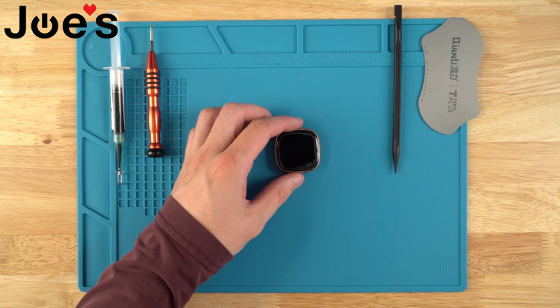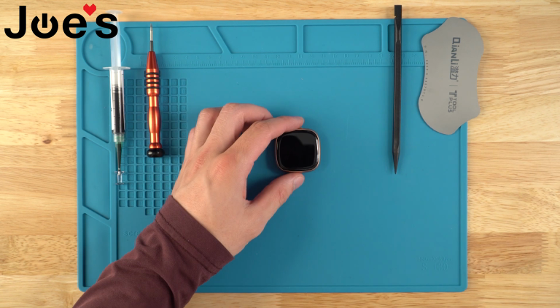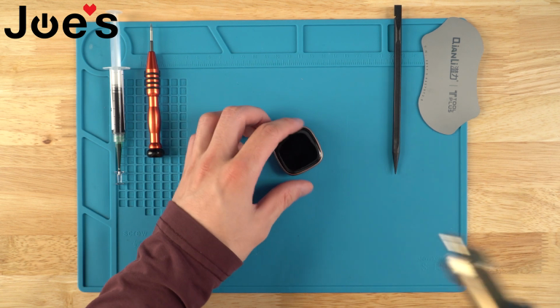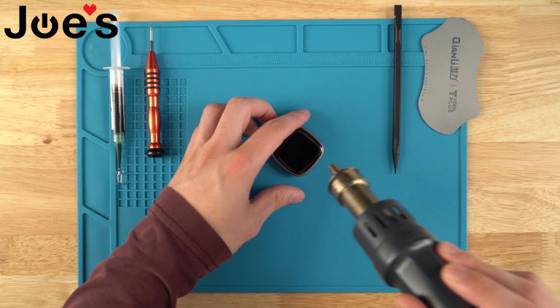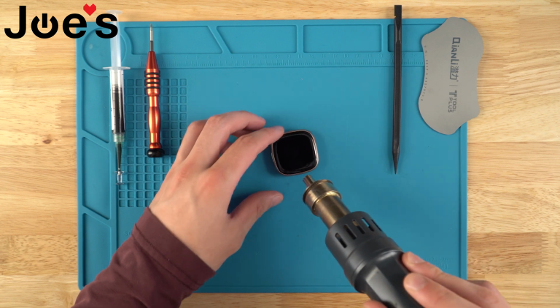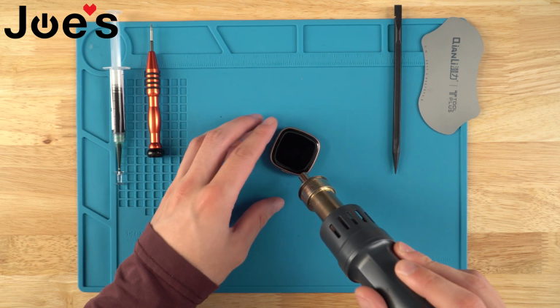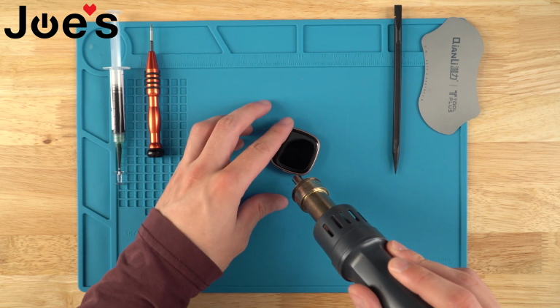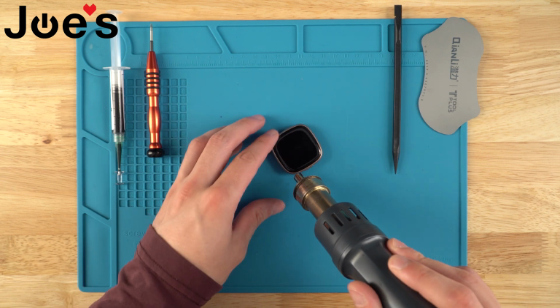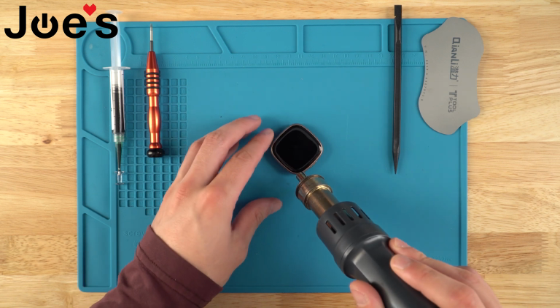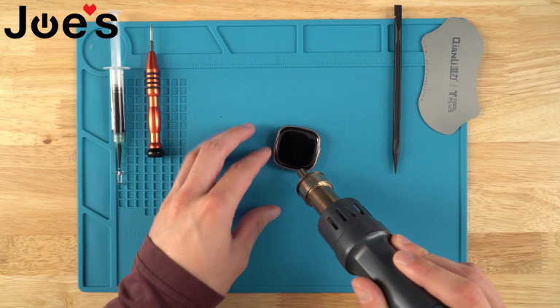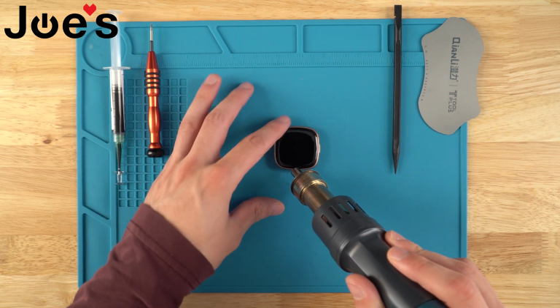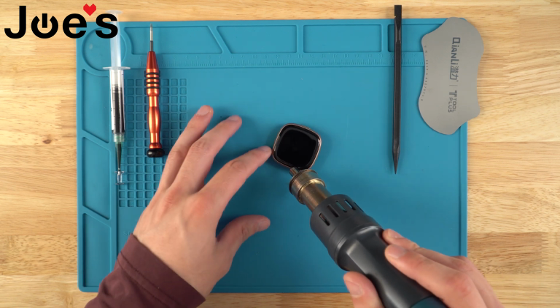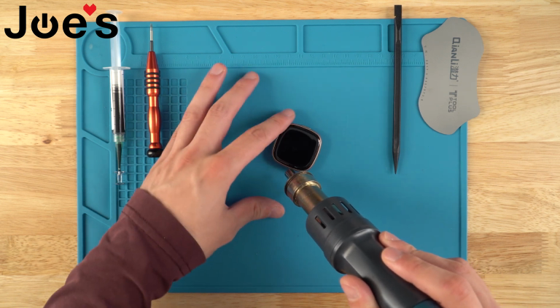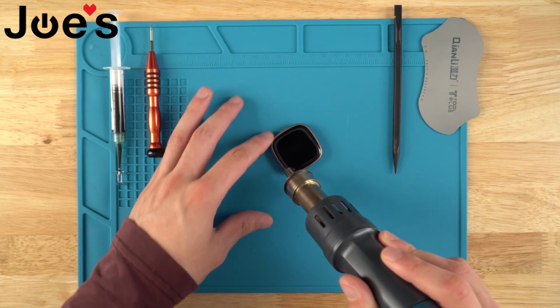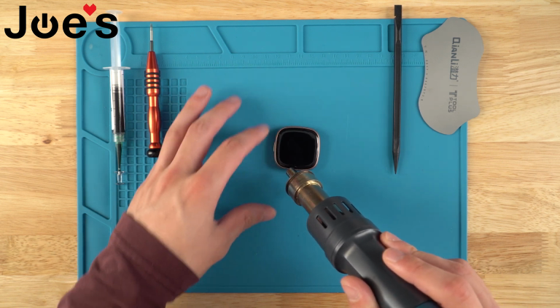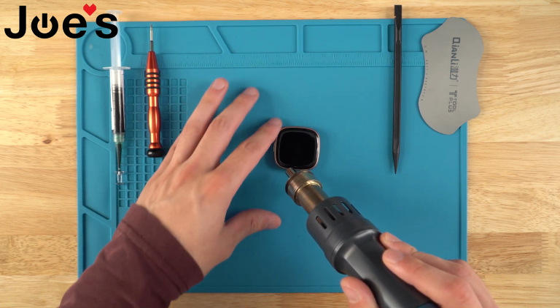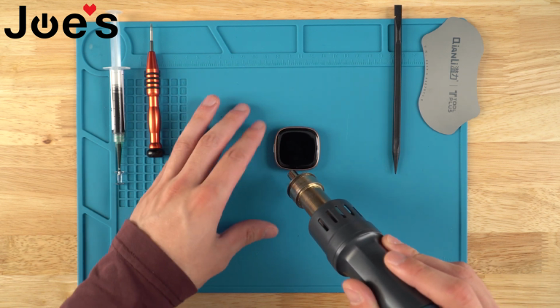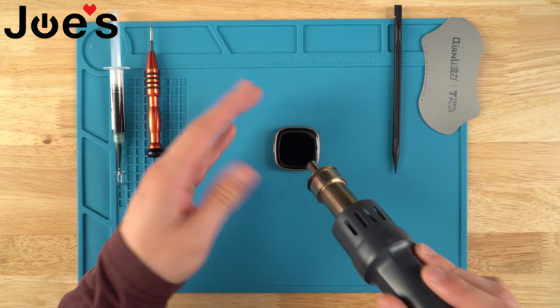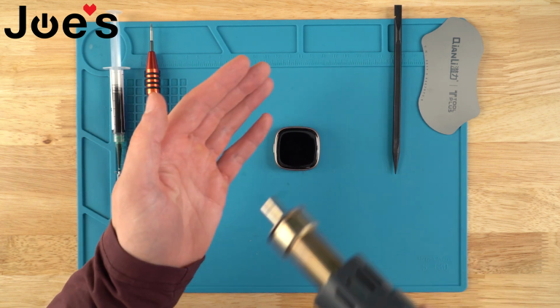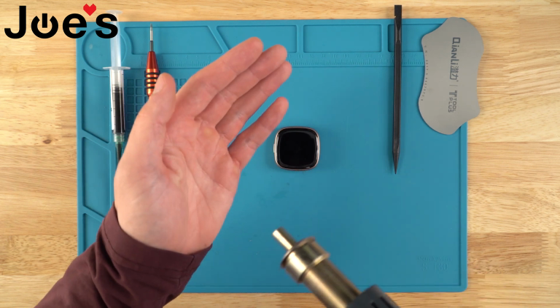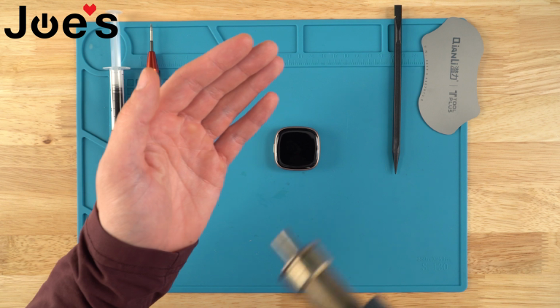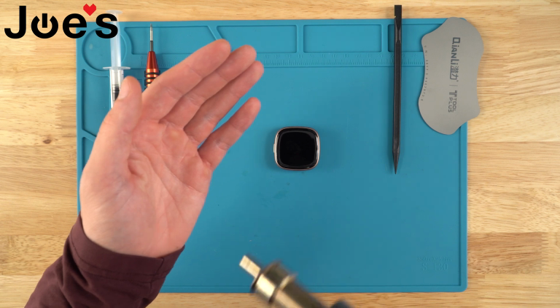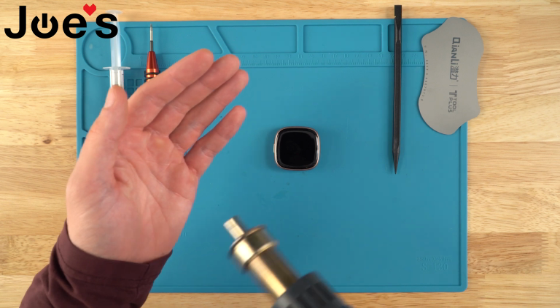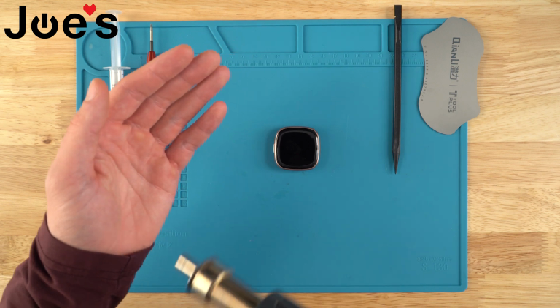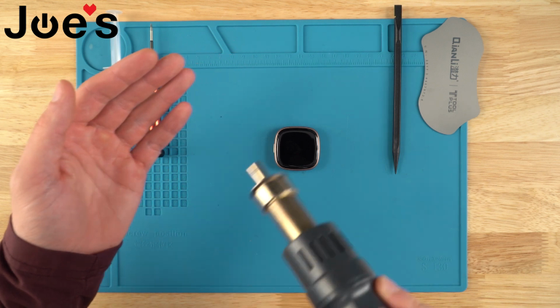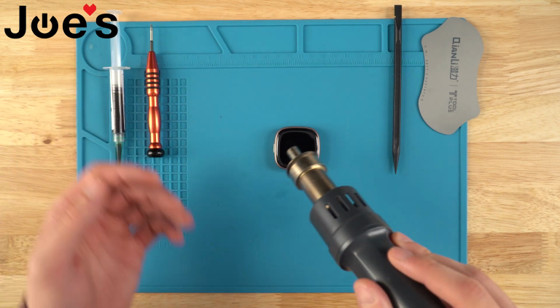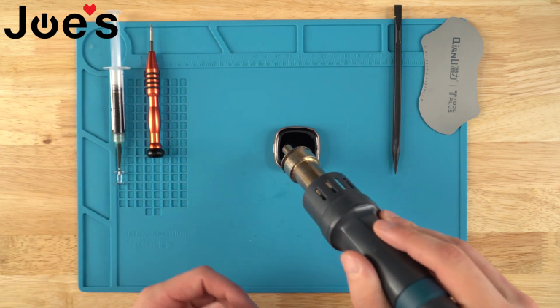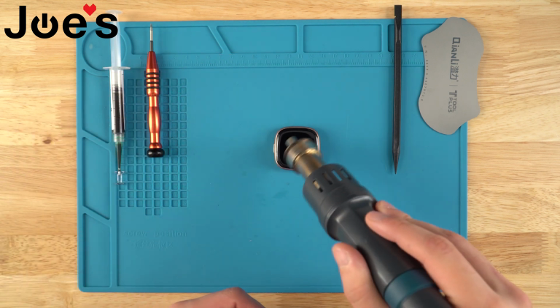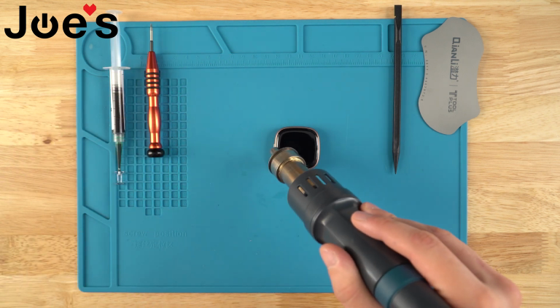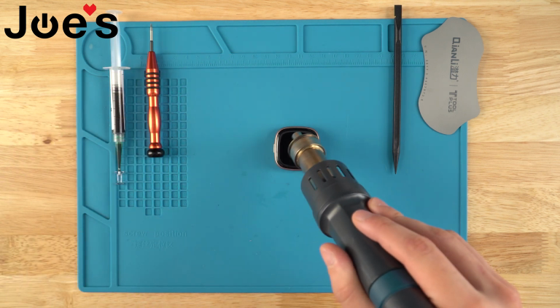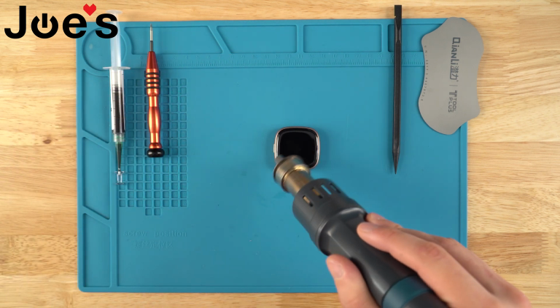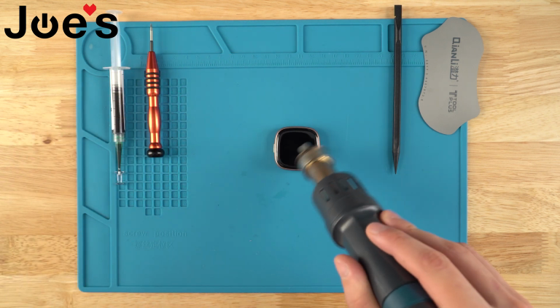The first thing we're going to do is heat up the screen a little bit. I'm just going to take my heat gun and go around. I'm at 150 degrees — it's not very hot at all.